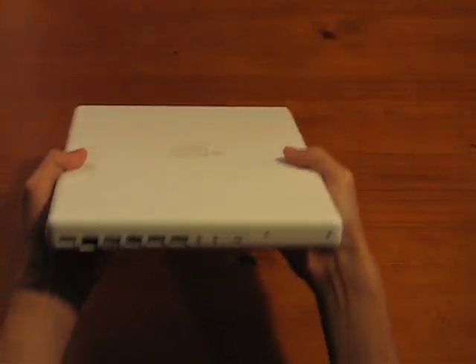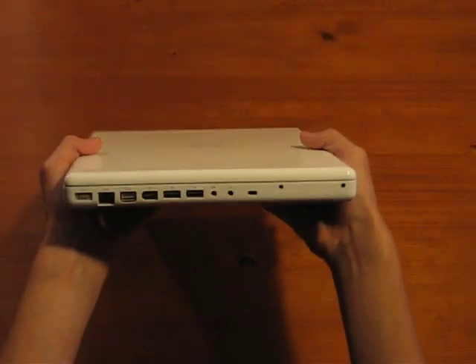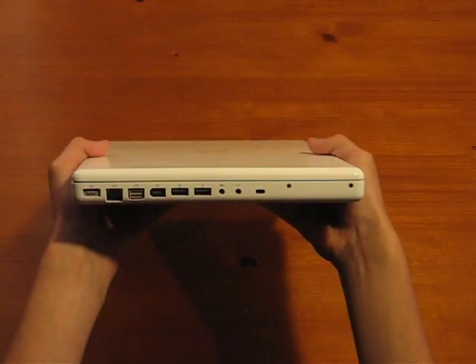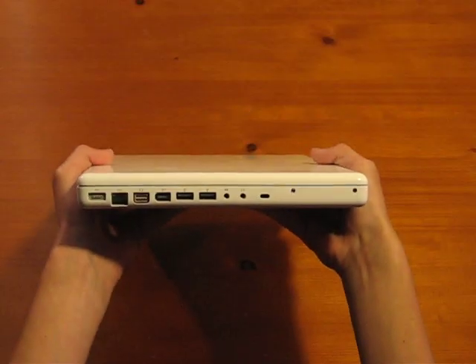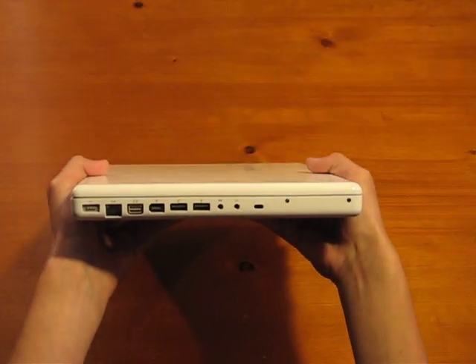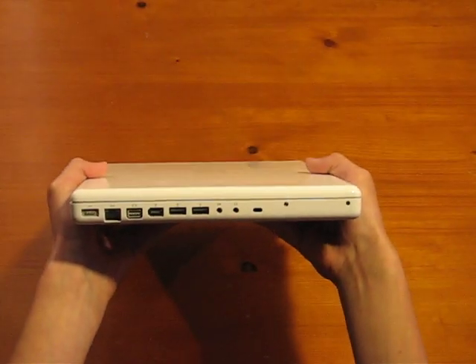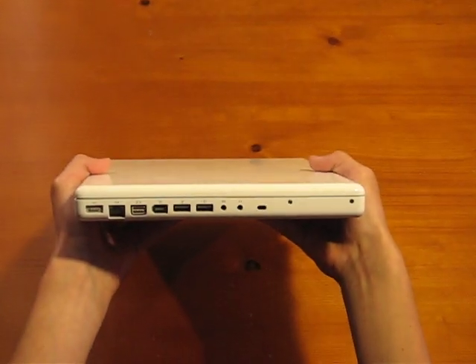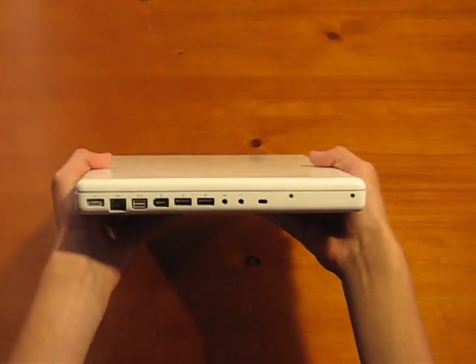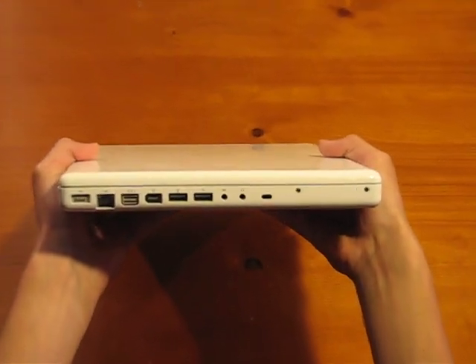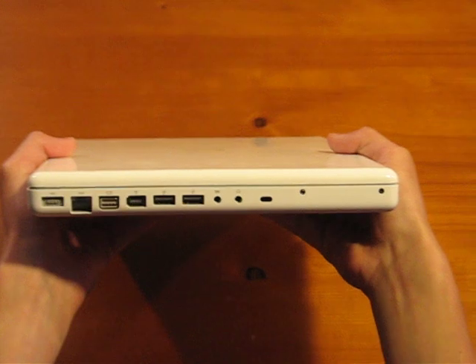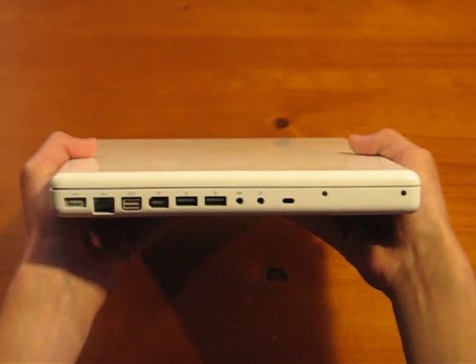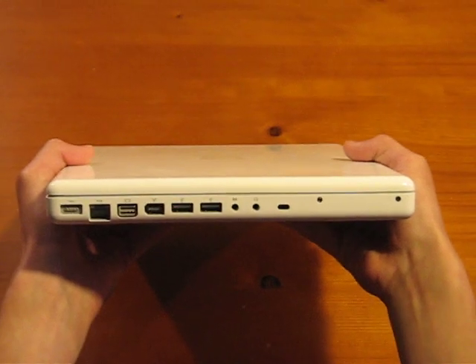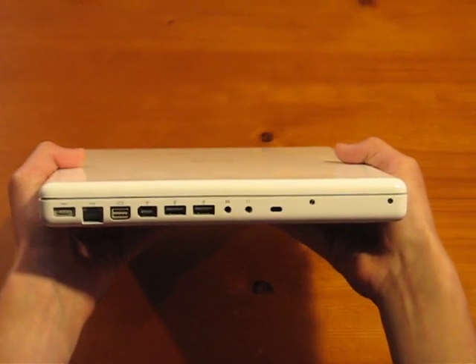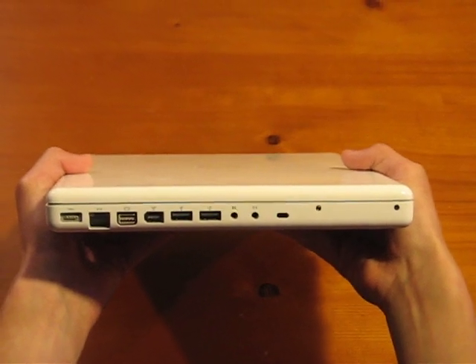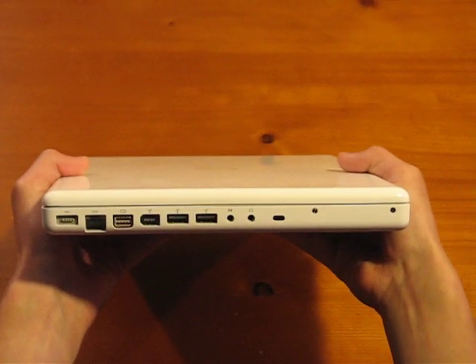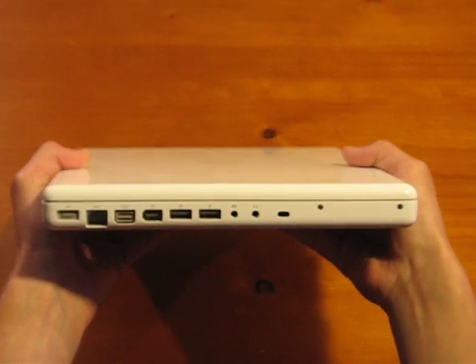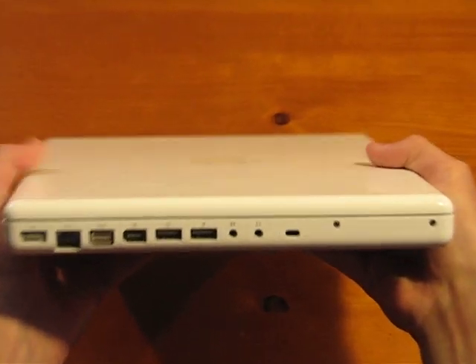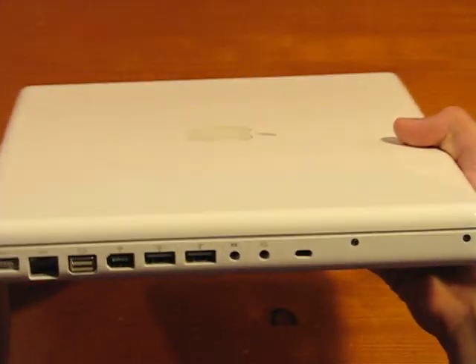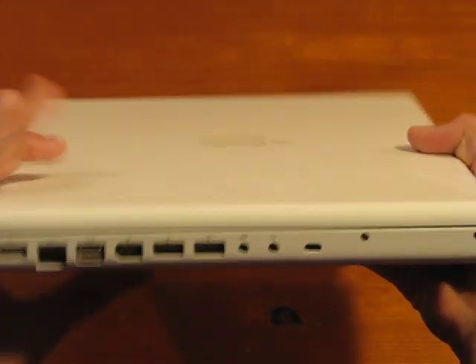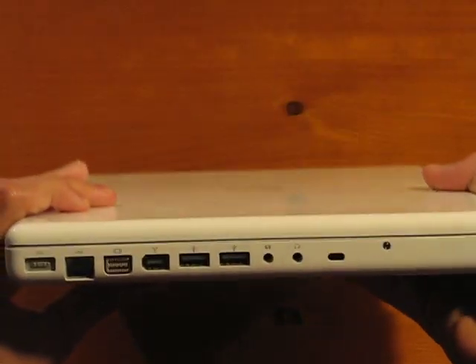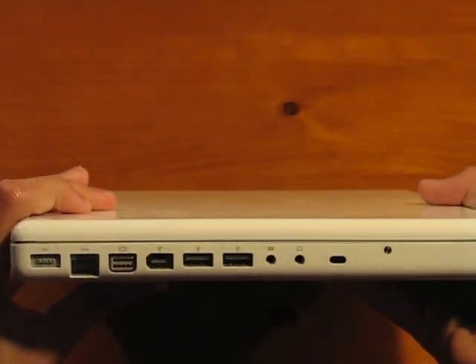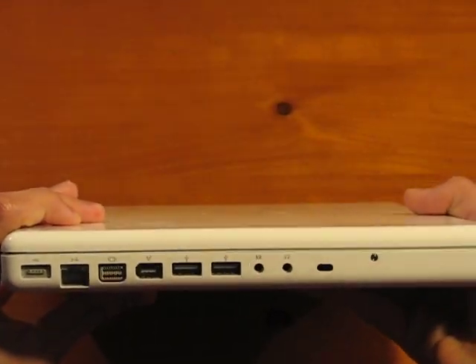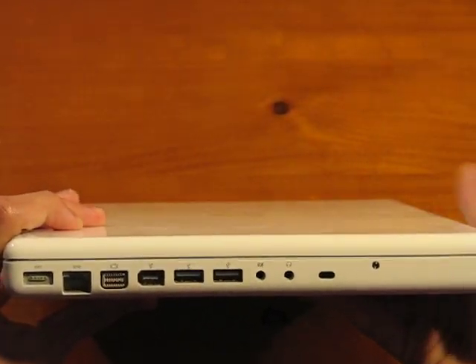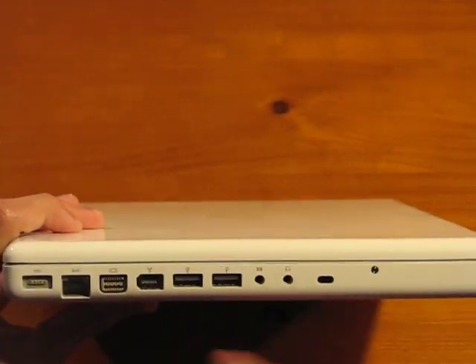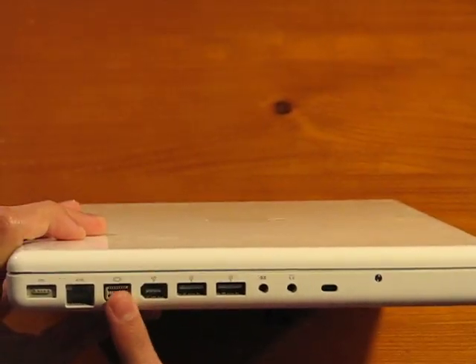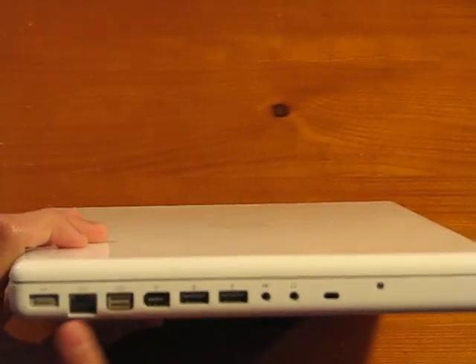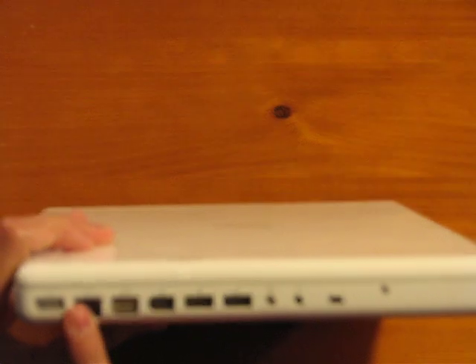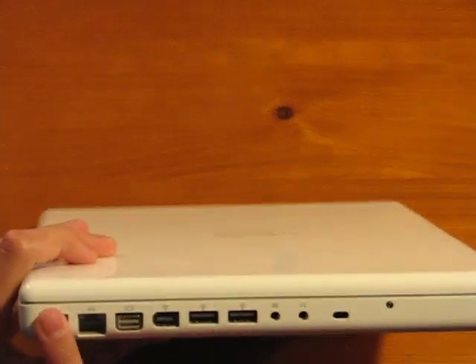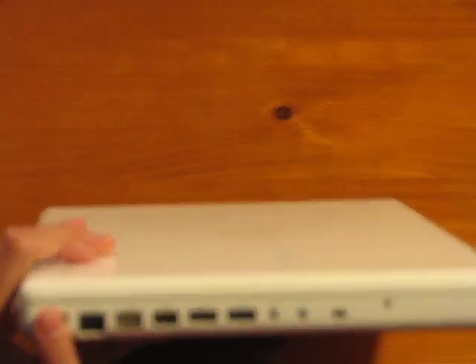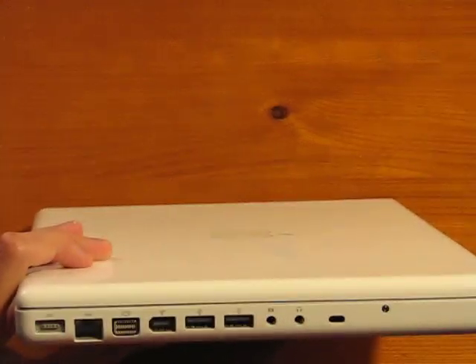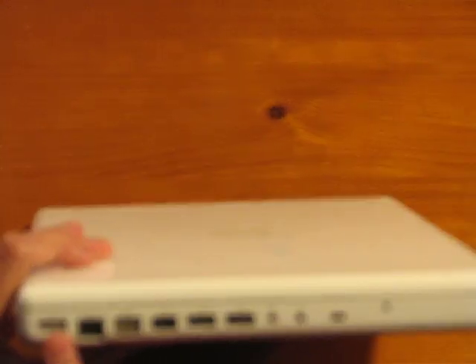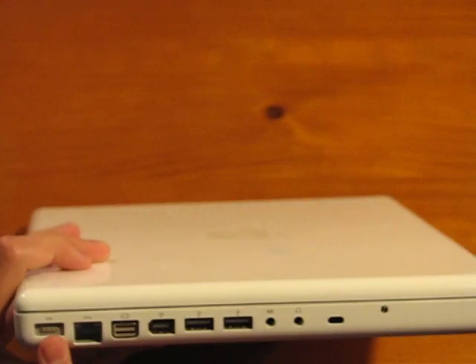Here's the side ports. Got two USB ports, headphone jack, microphone, external display port, Ethernet, charger — MagSafe.